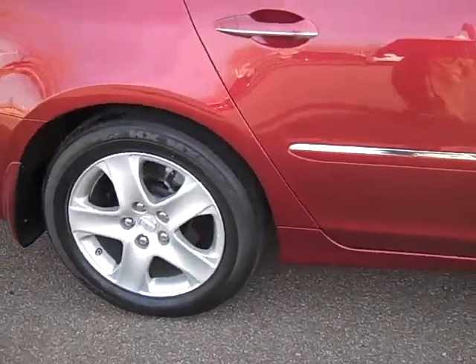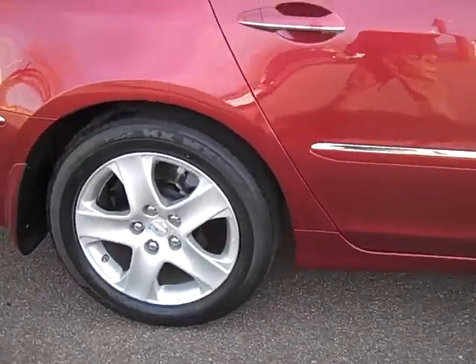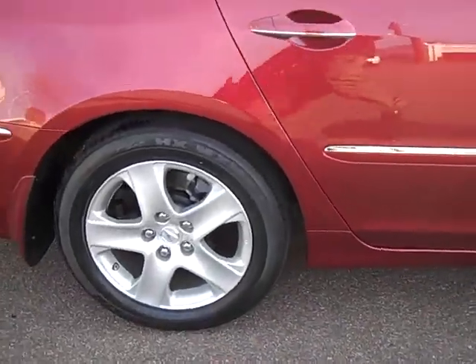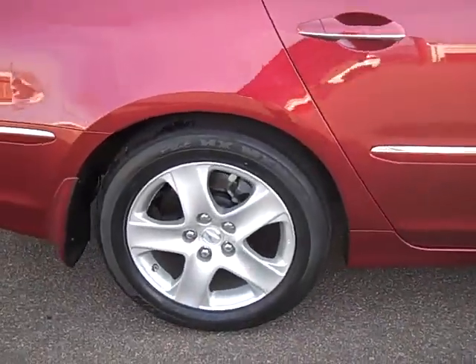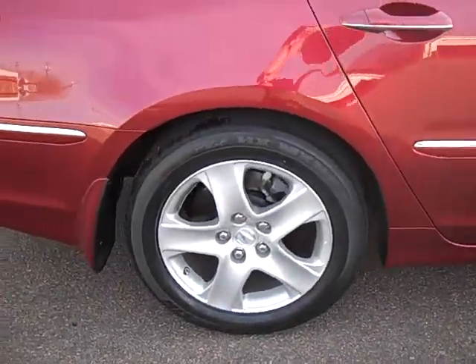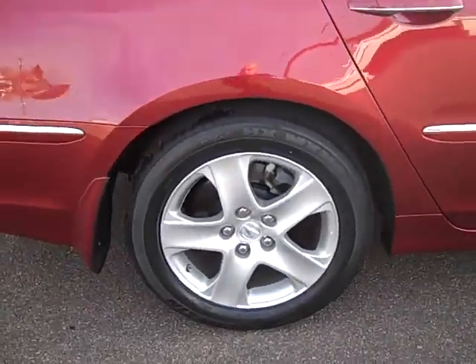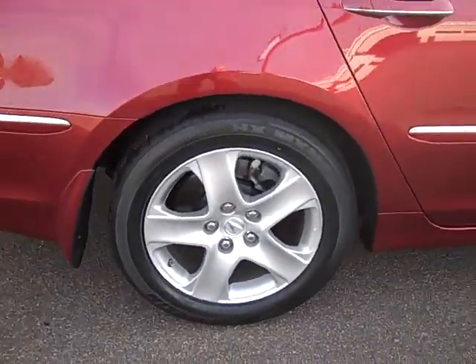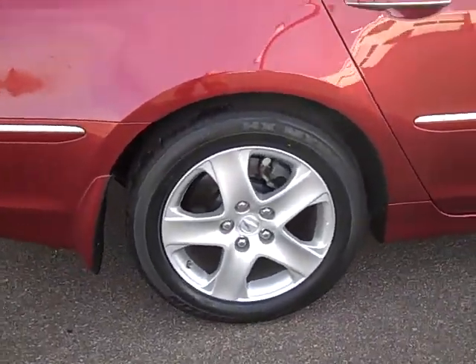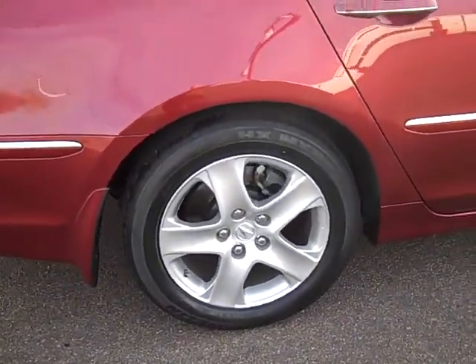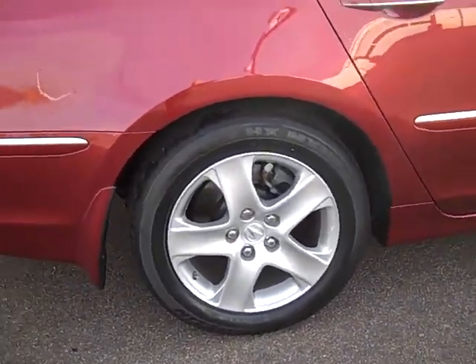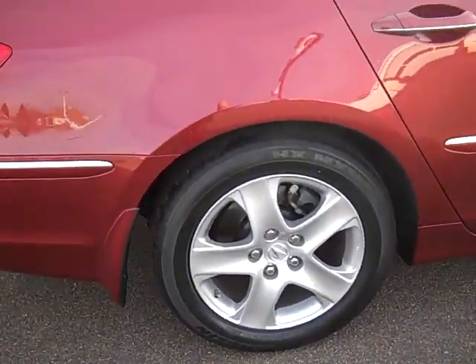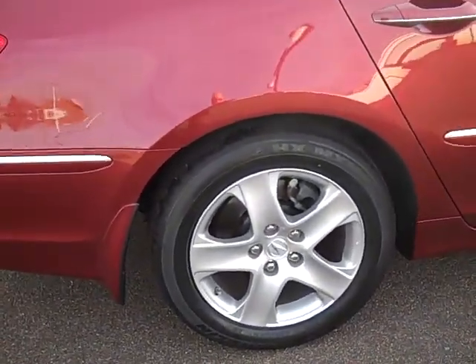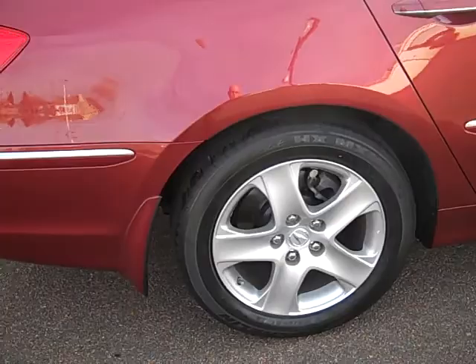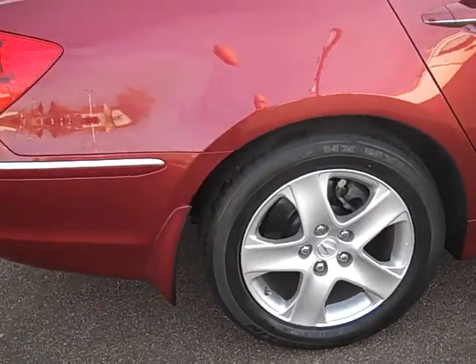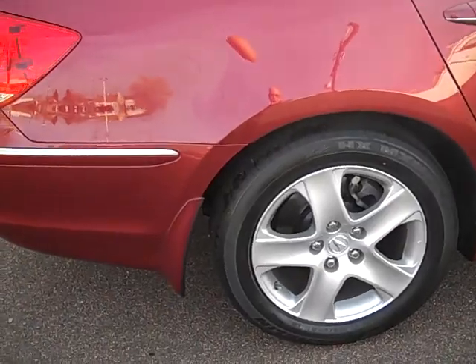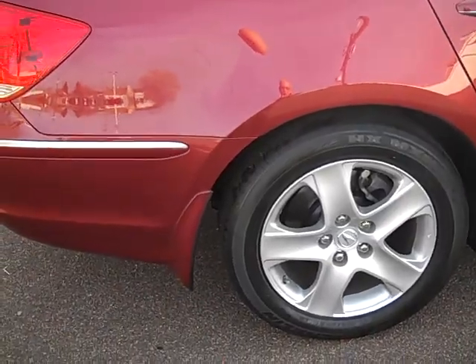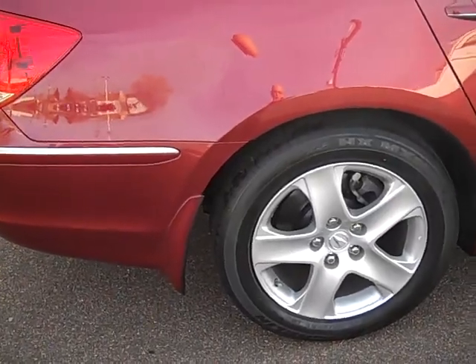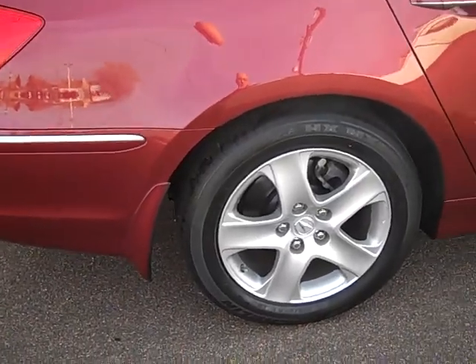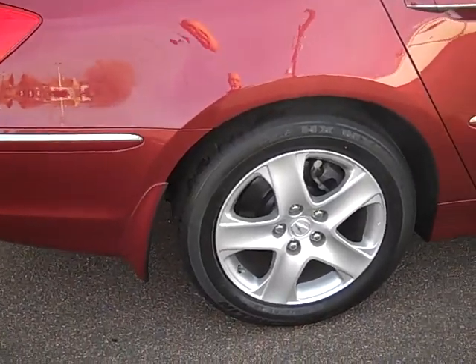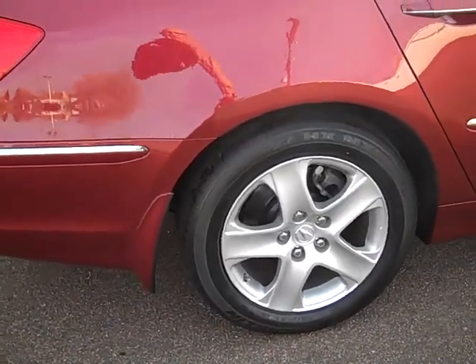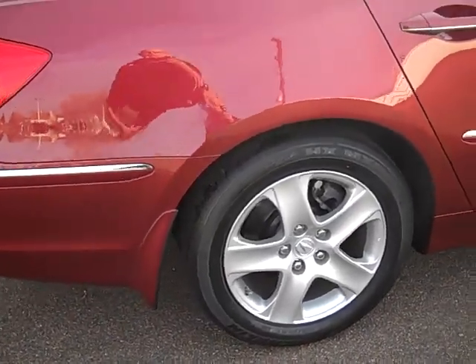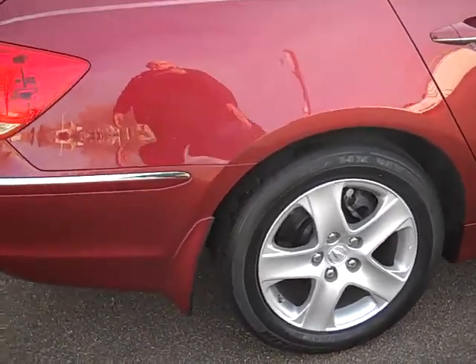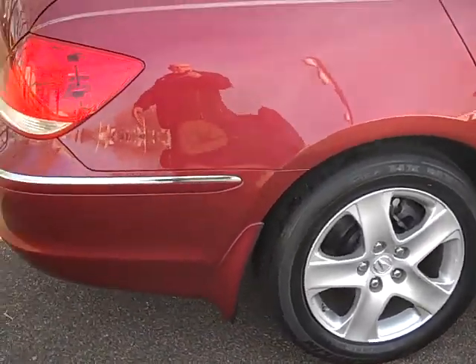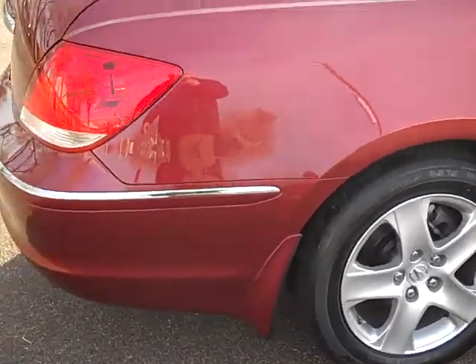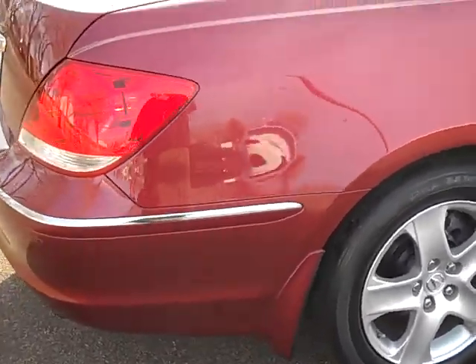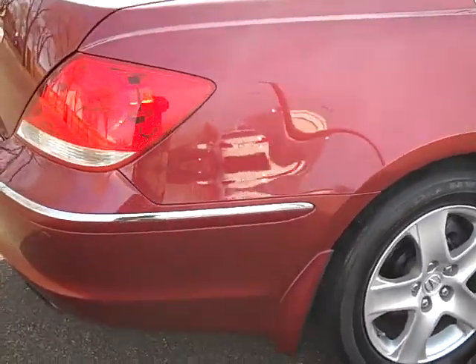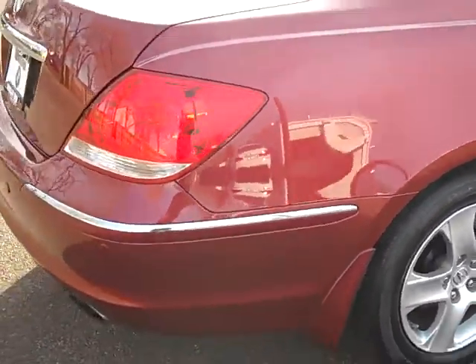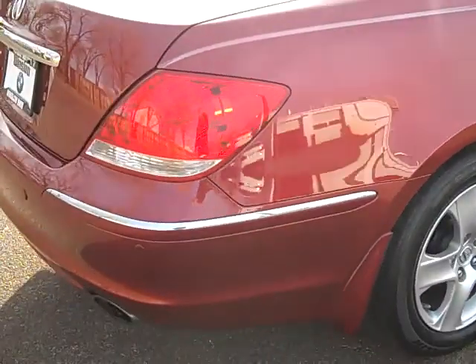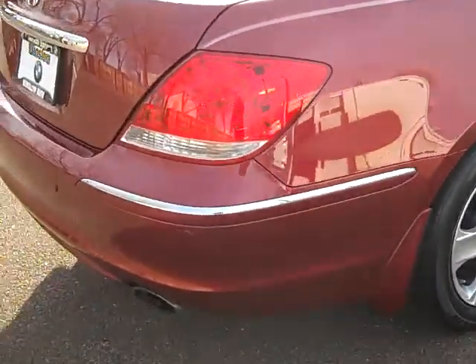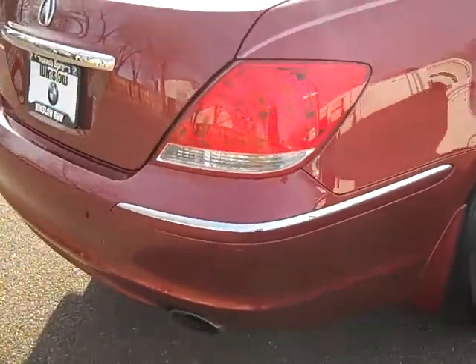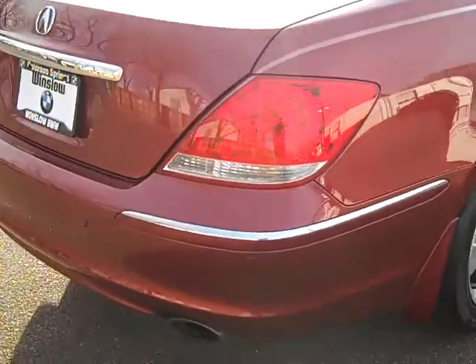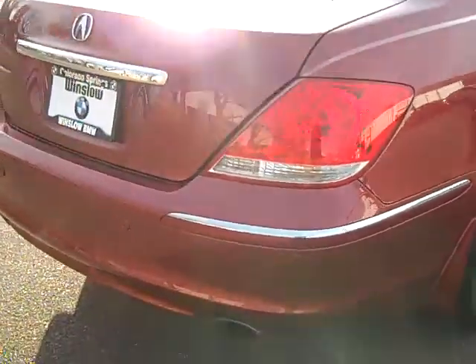The tires are in good shape — I'd say probably 60% tread wear left on it. The fourth wheel does not have any abrasions either, so there's only one time that I forgot how to parallel park.